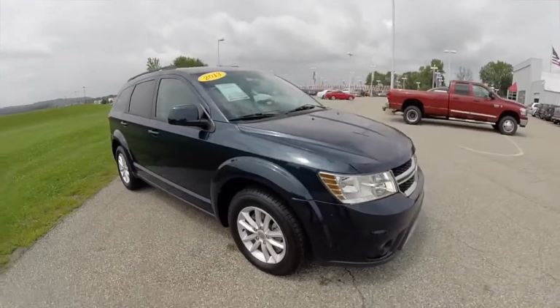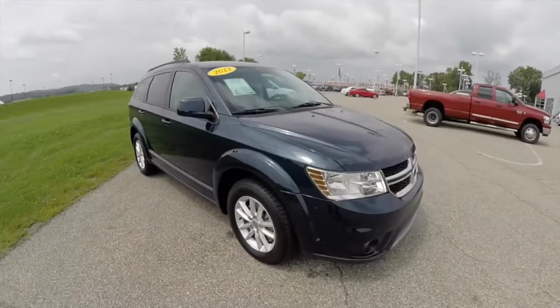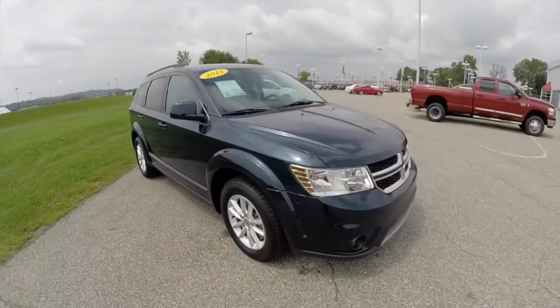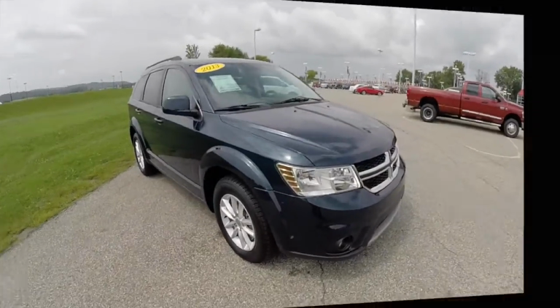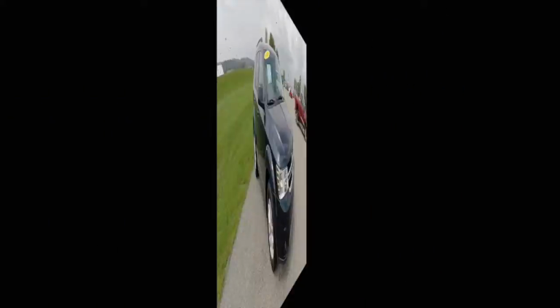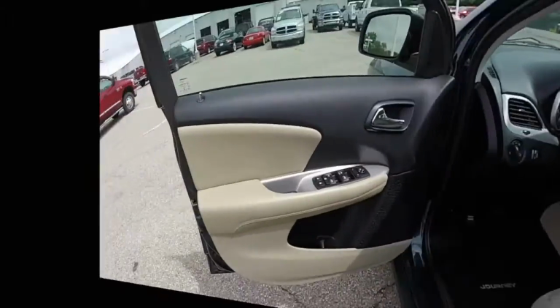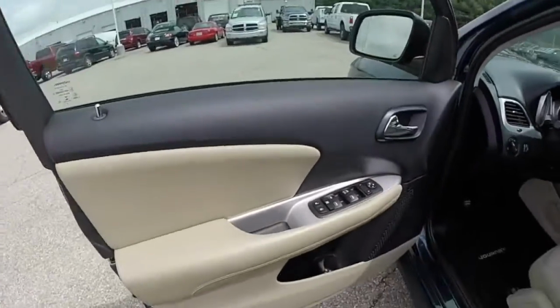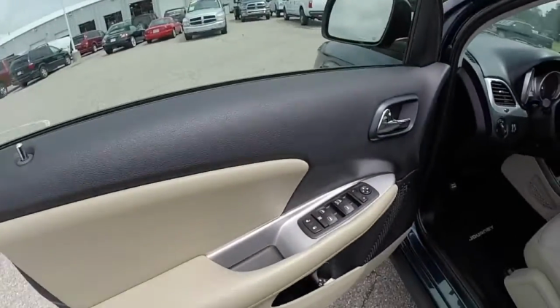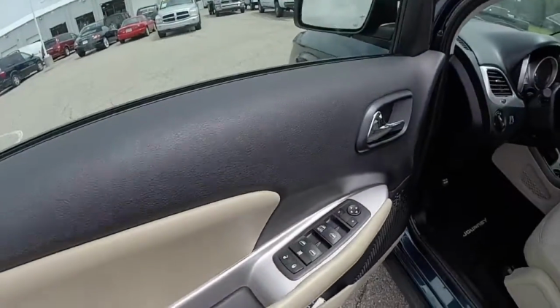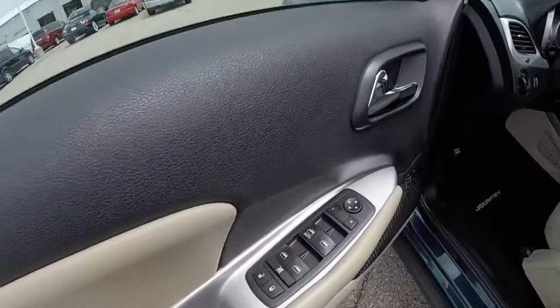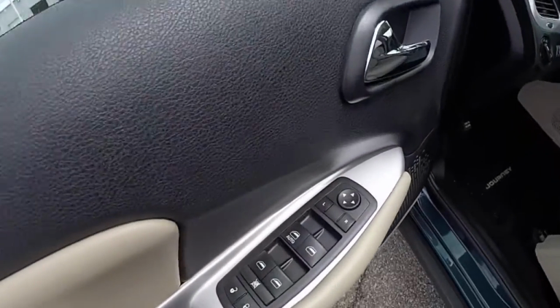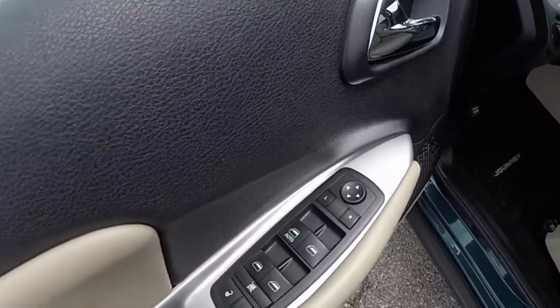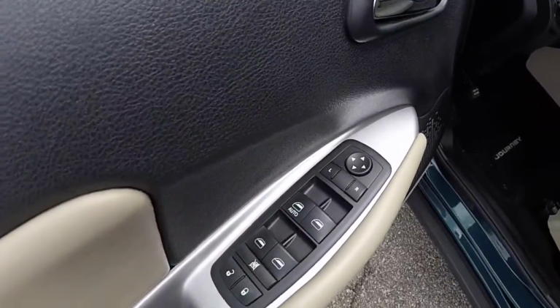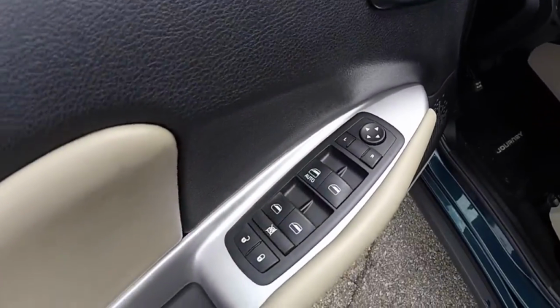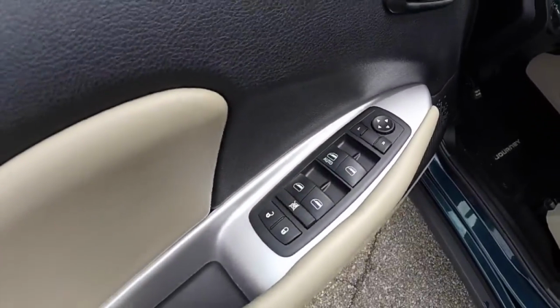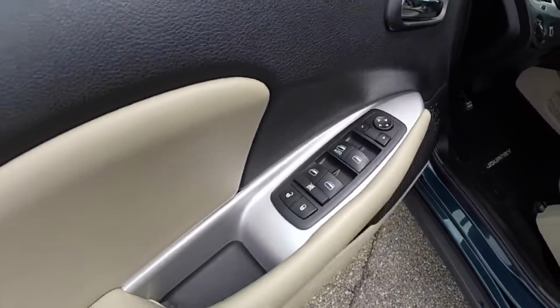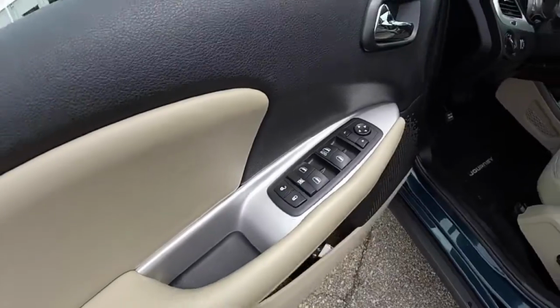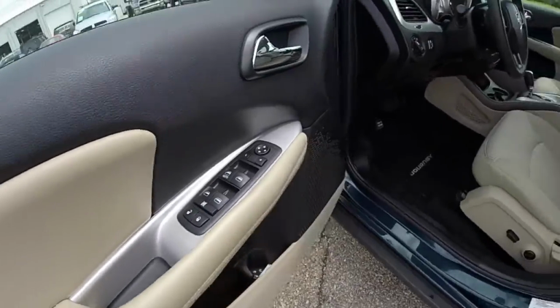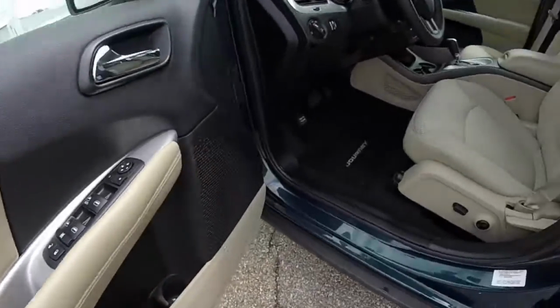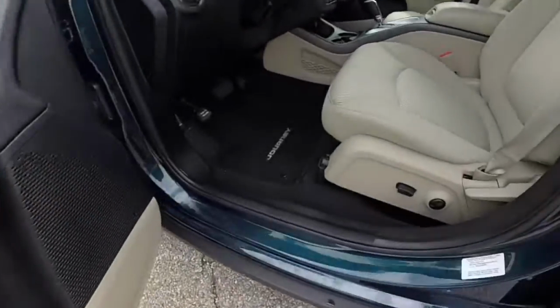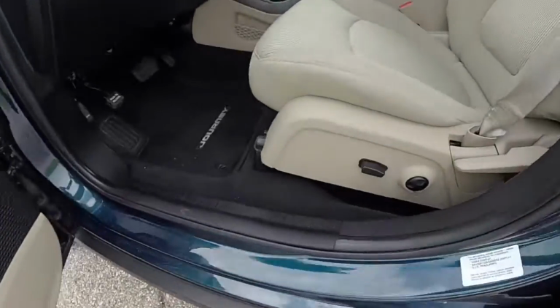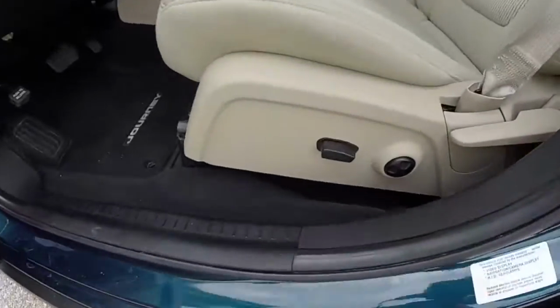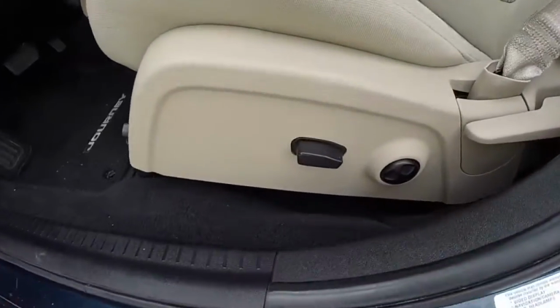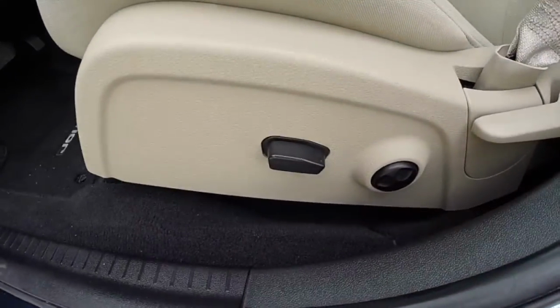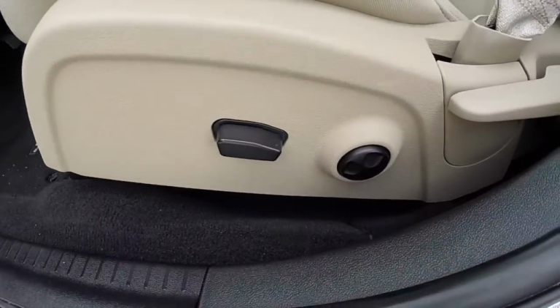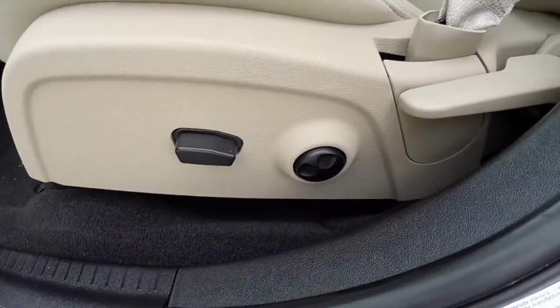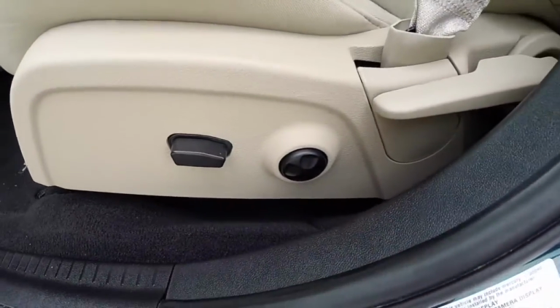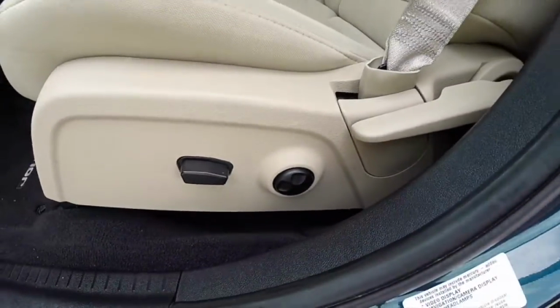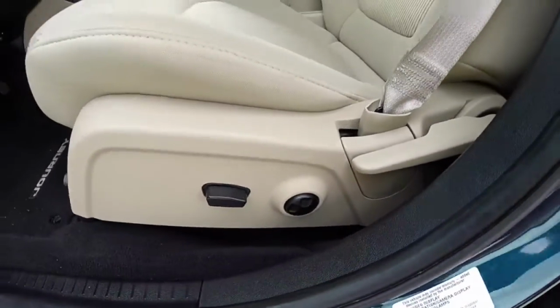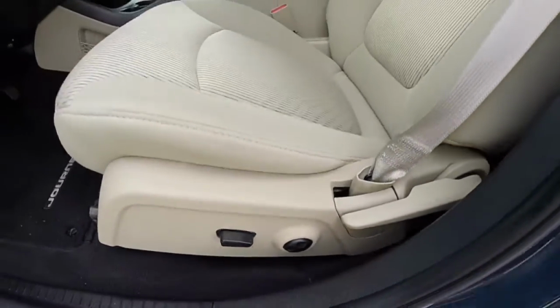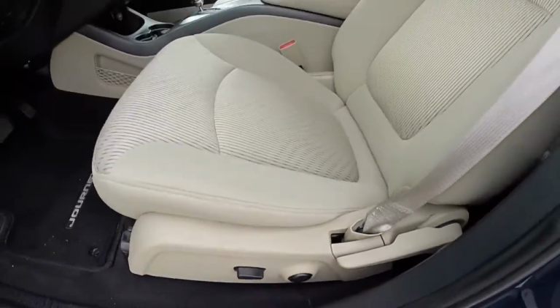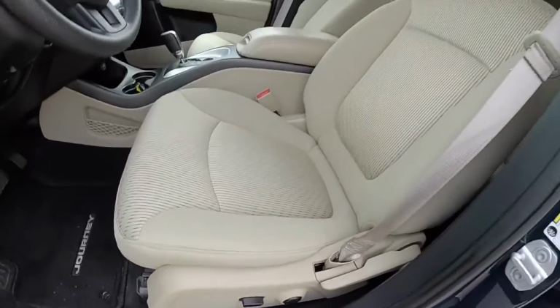Let's go ahead and take a look at the interior. Inside, this vehicle does have power windows, mirrors, and door locks. The mirrors are also heated. It has a 6-way power driver's seat with 4-way adjustable lumbar support and manual seat back adjustment.